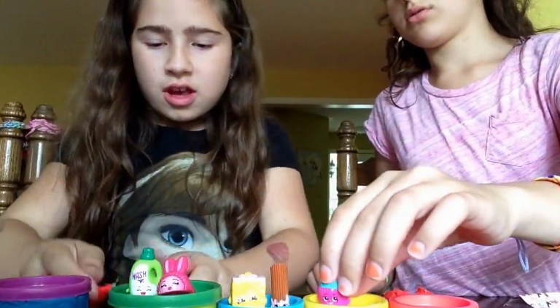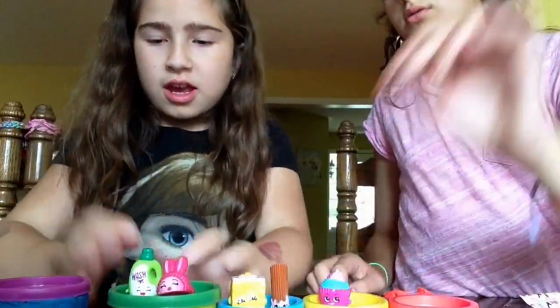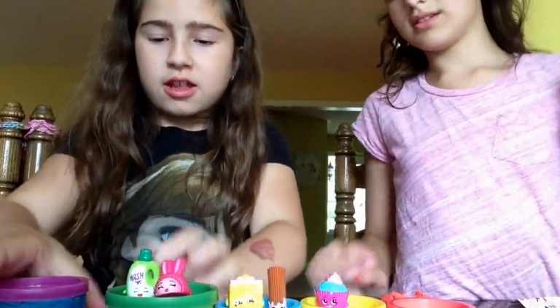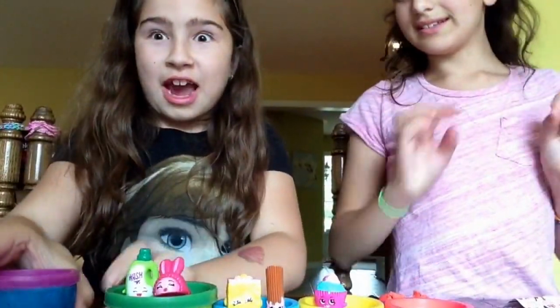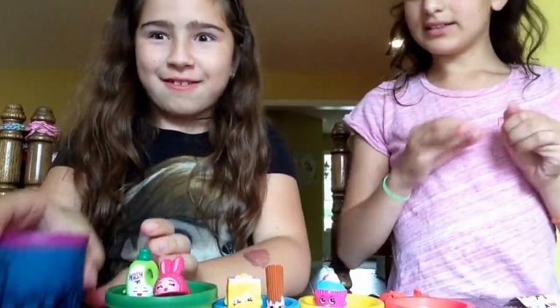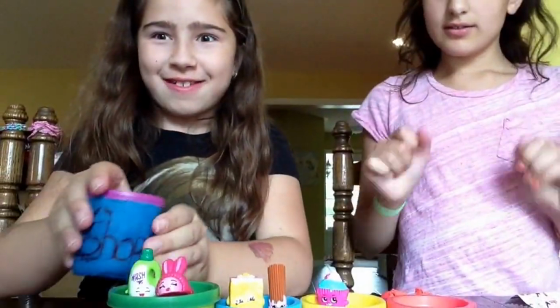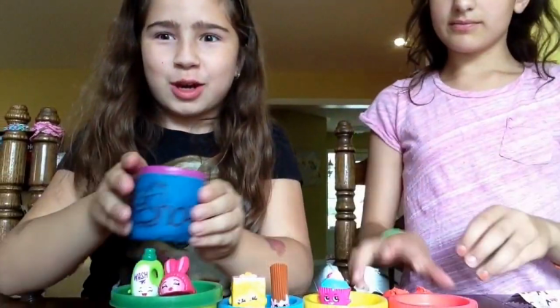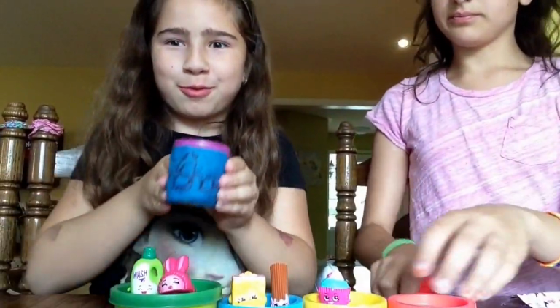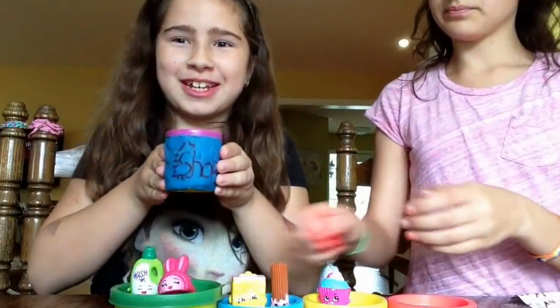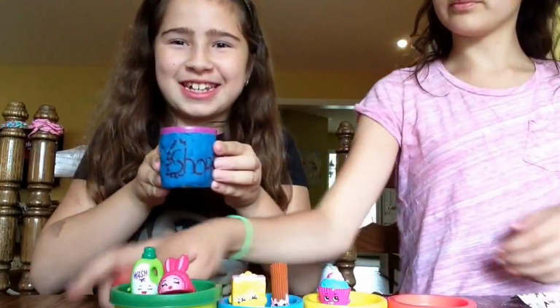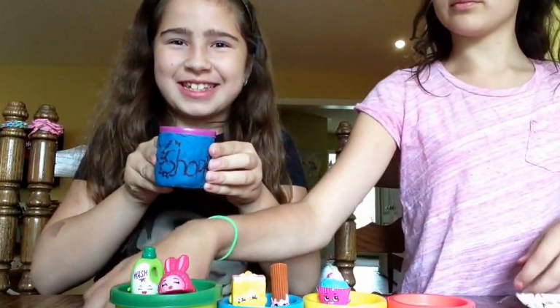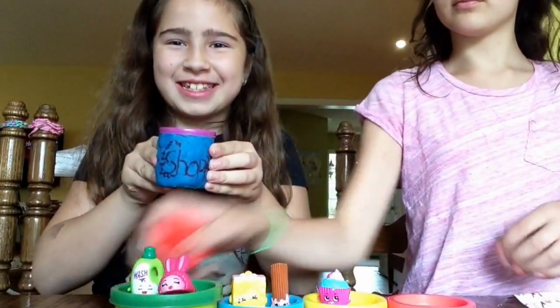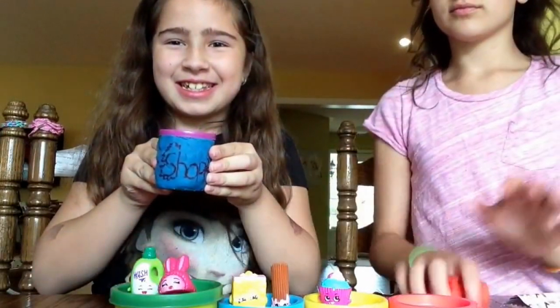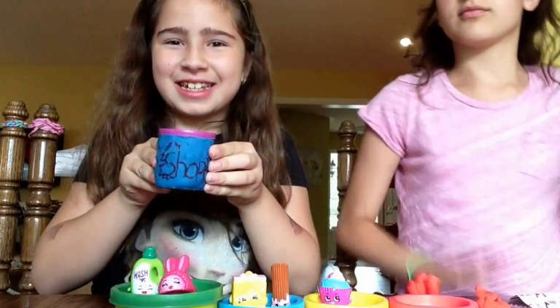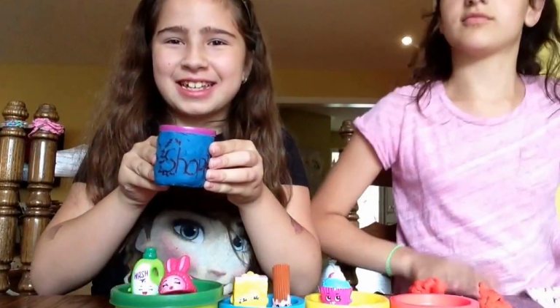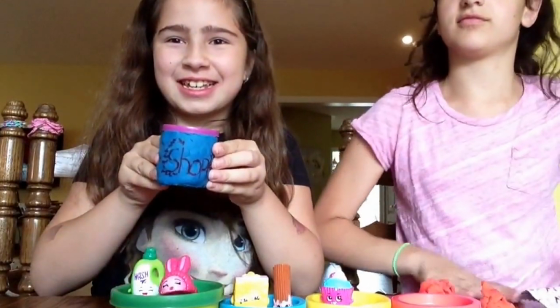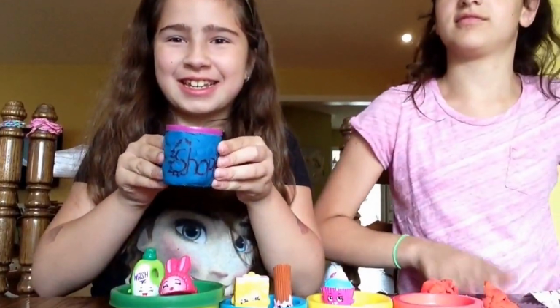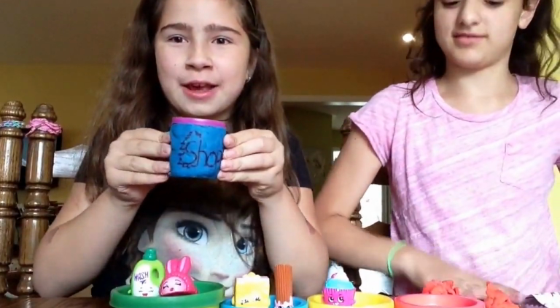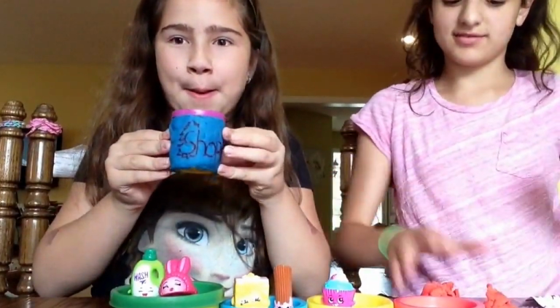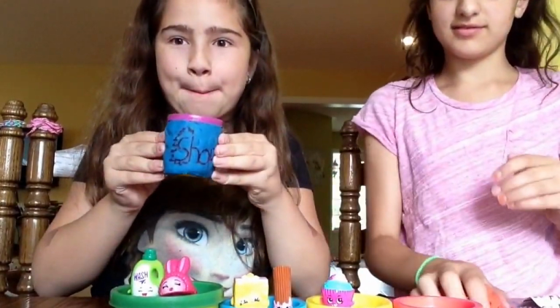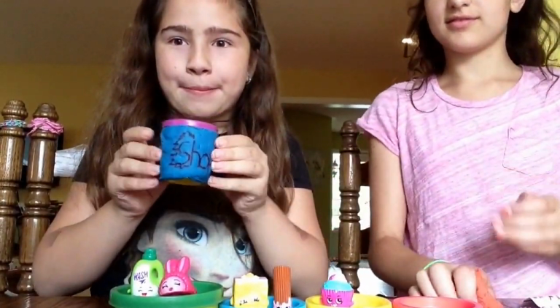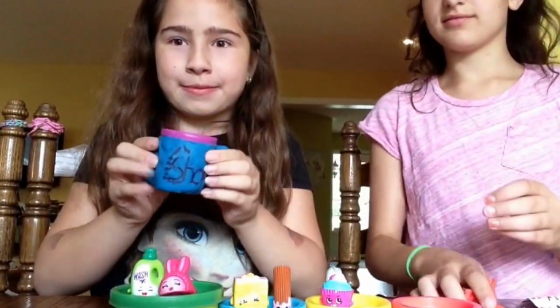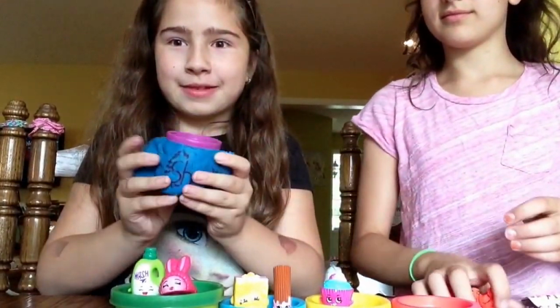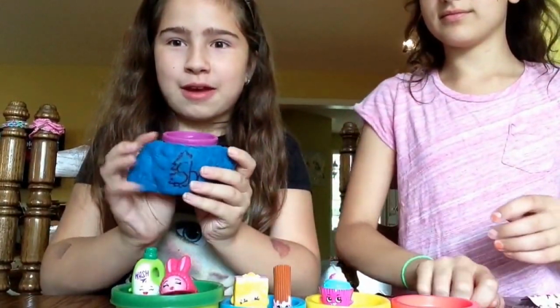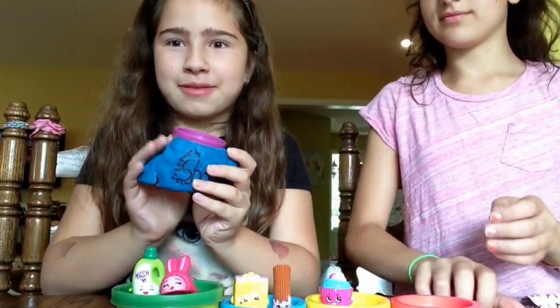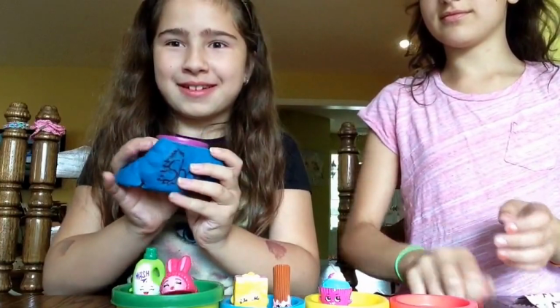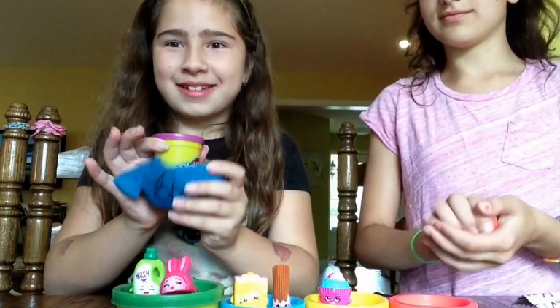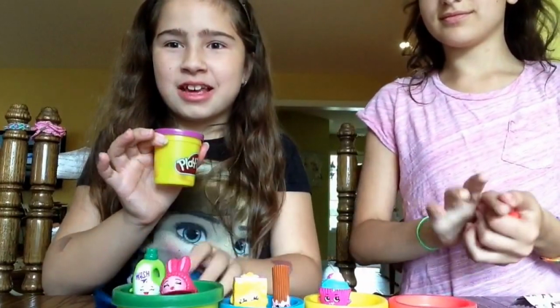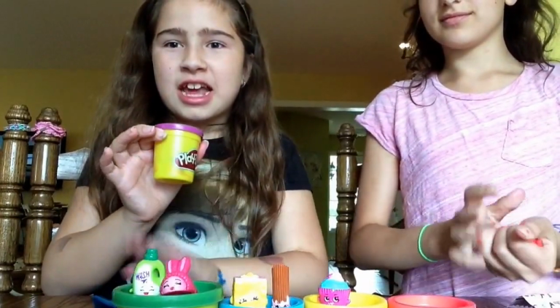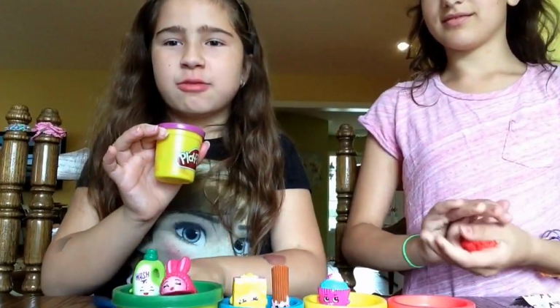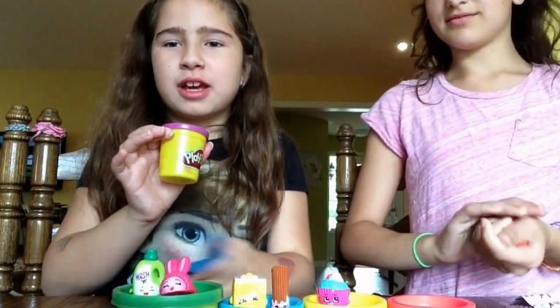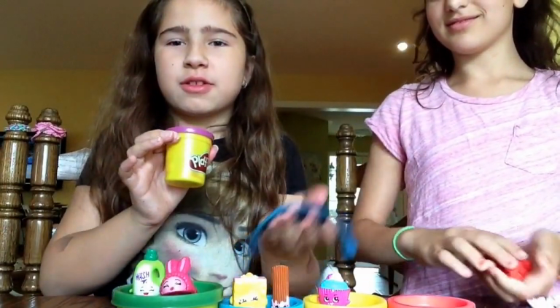And now, drum roll please. It's a wrap, and it's a Play-Doh thing.